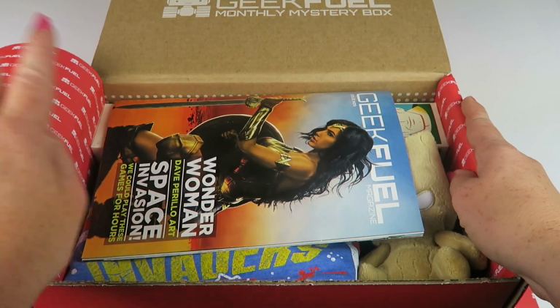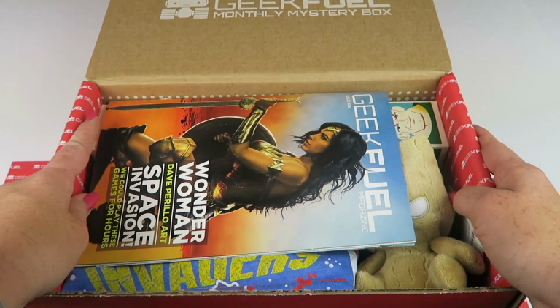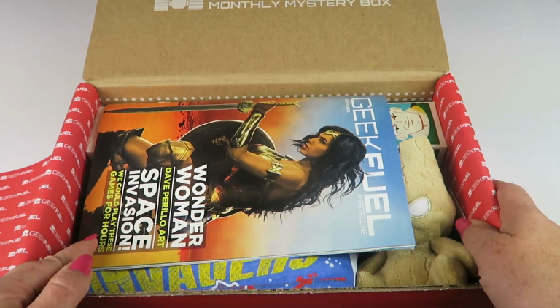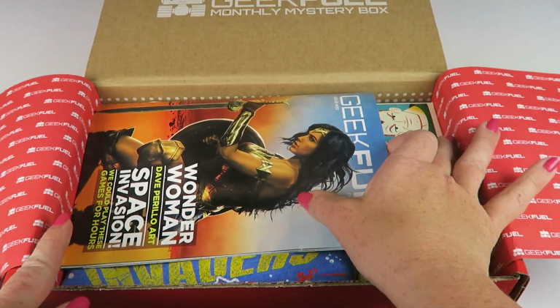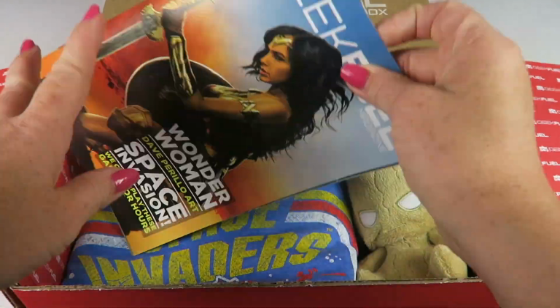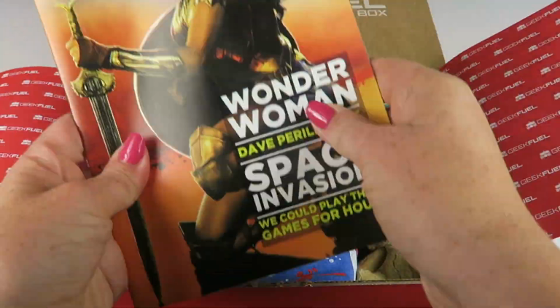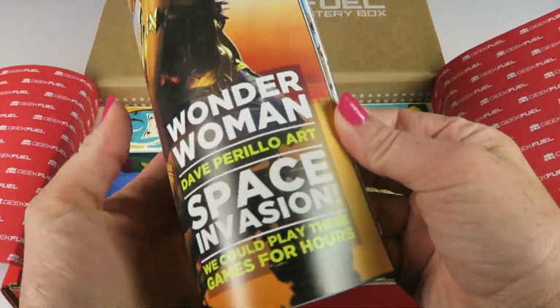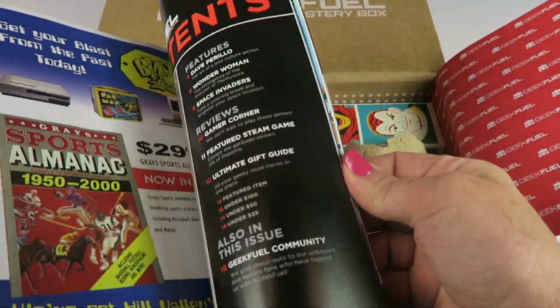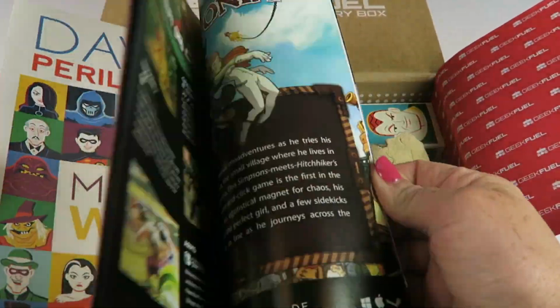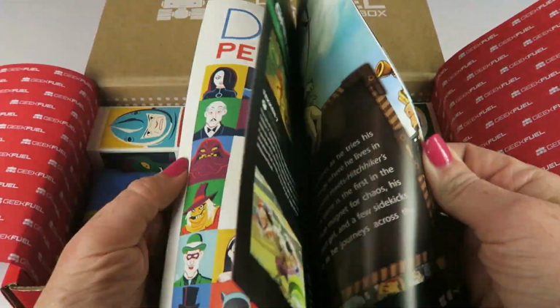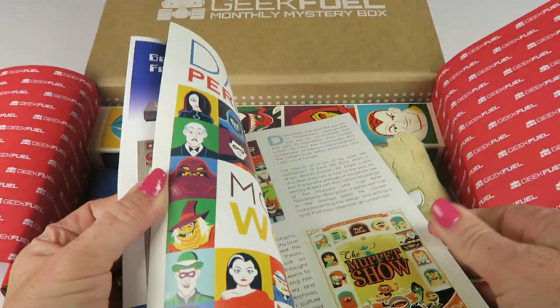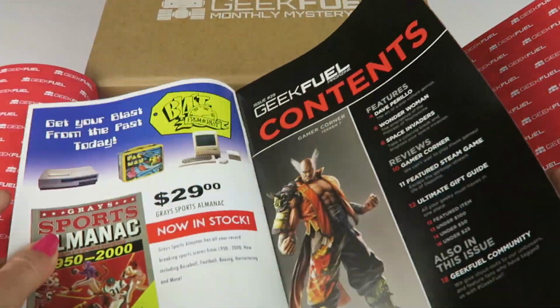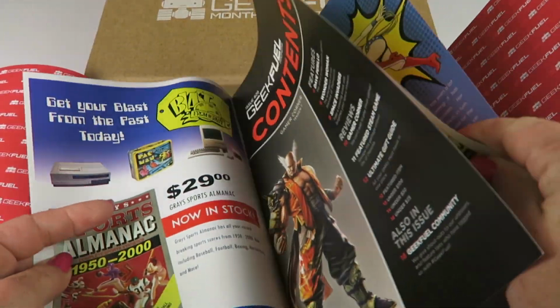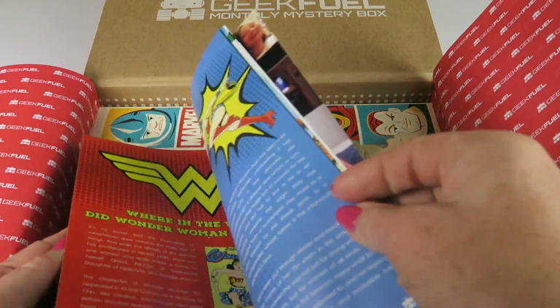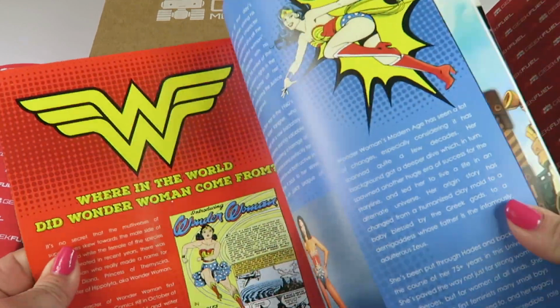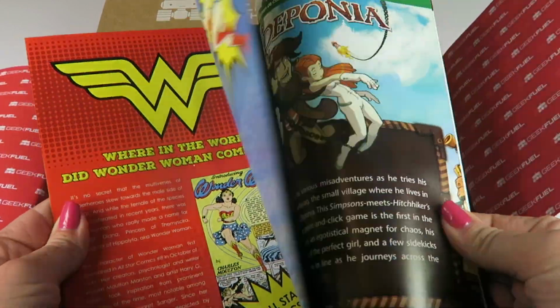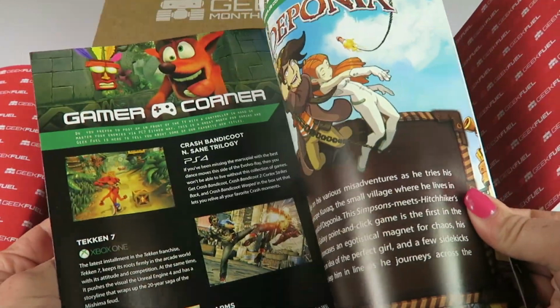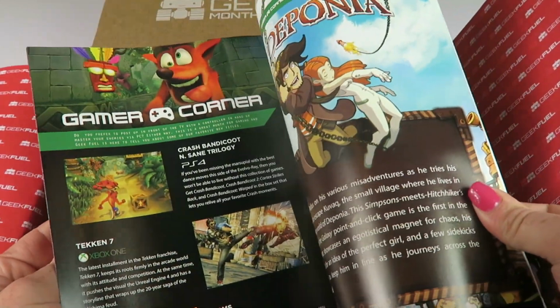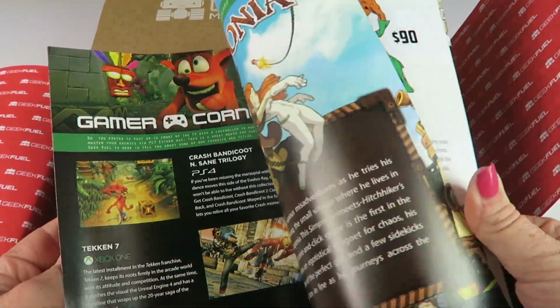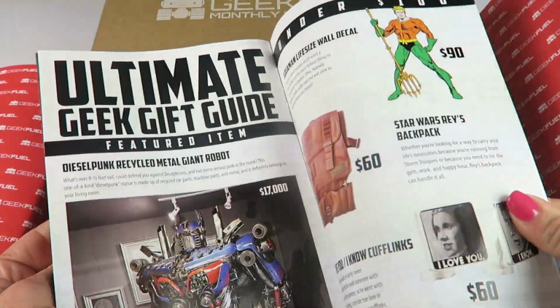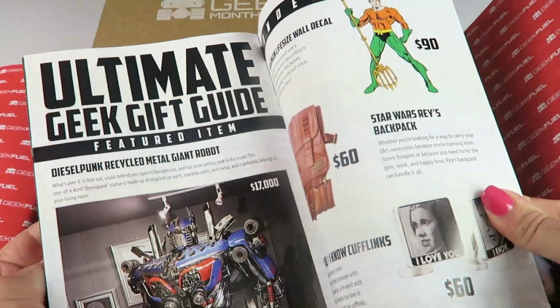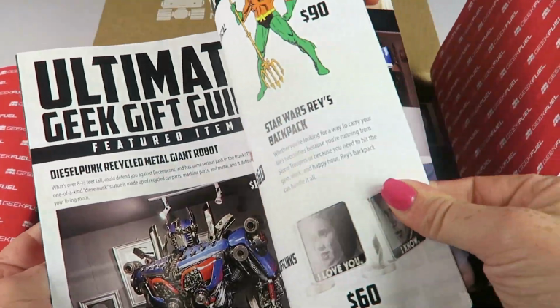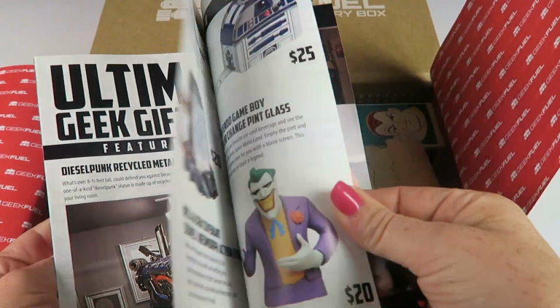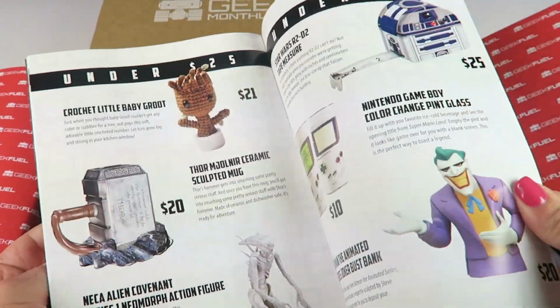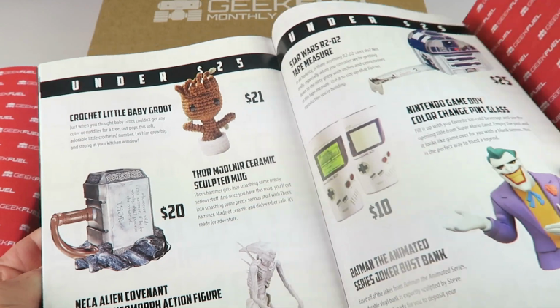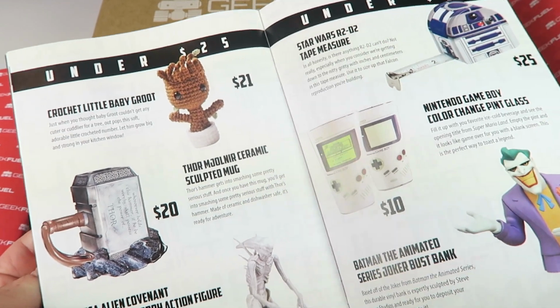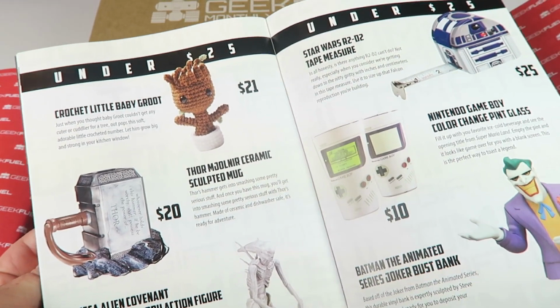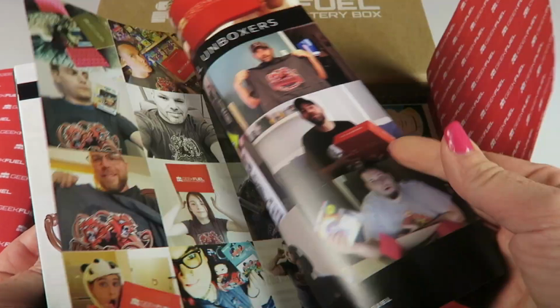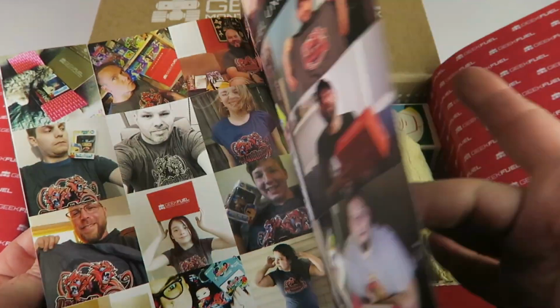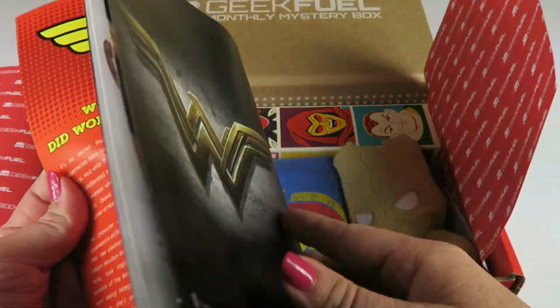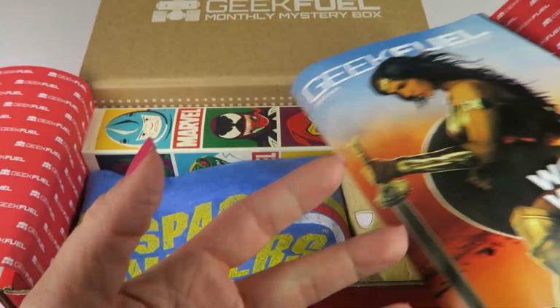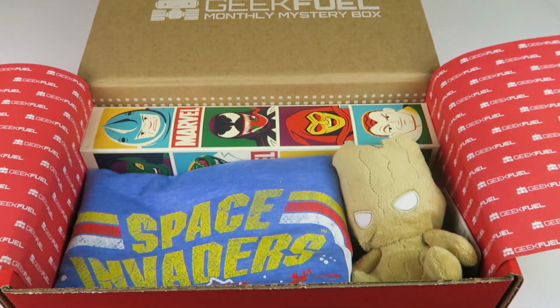They do include a magazine each month and this magazine contains just articles. They also talk a little bit about some of the items in the box, but more in an article form about that genre. There's little things you can buy. Neat stuff.